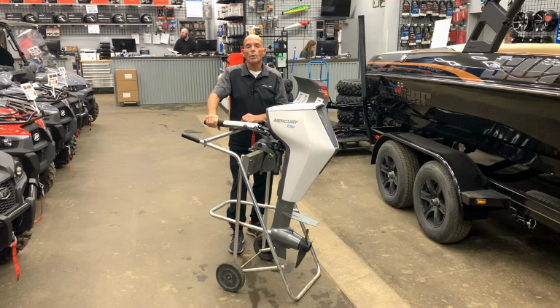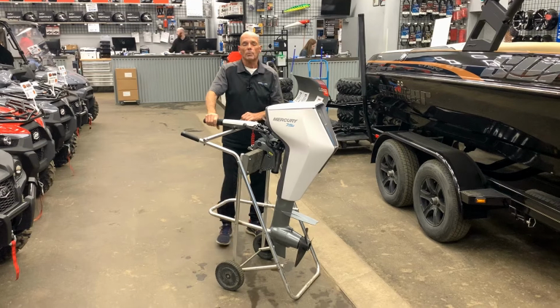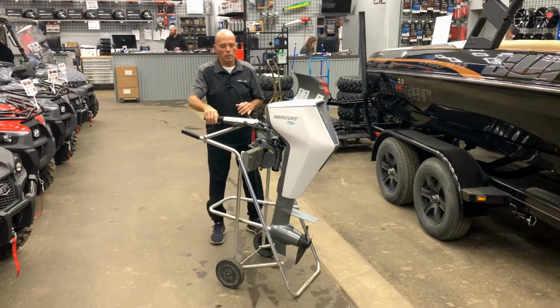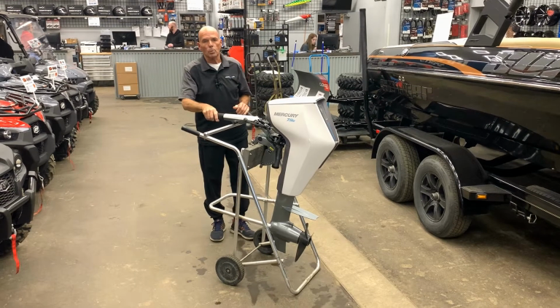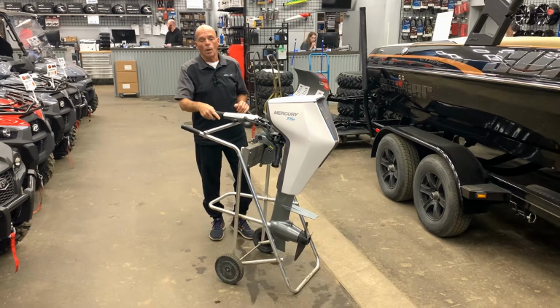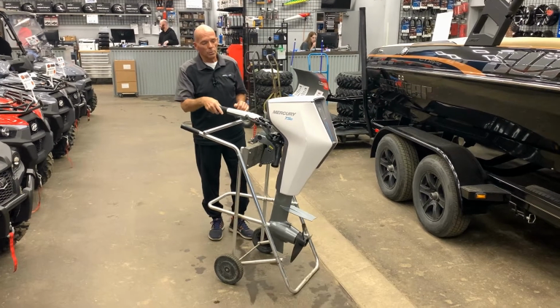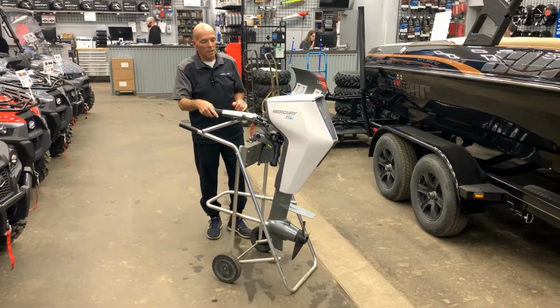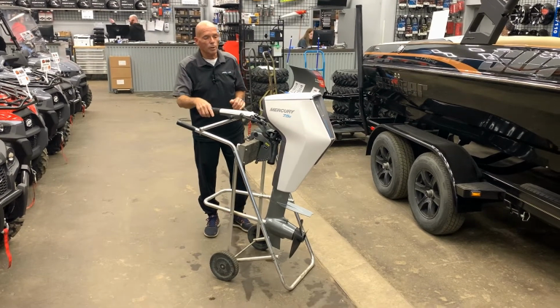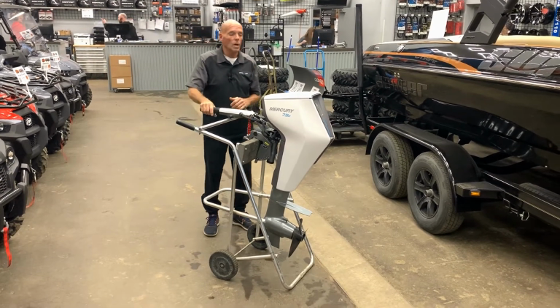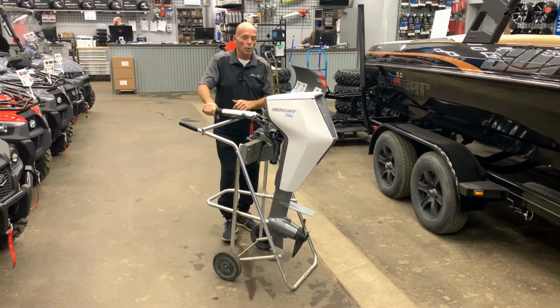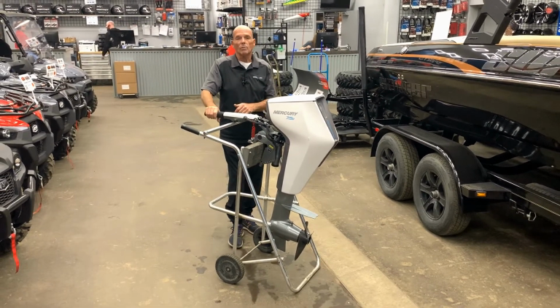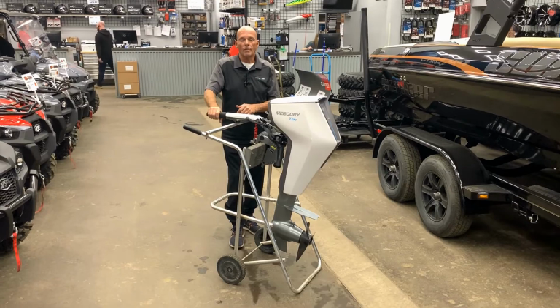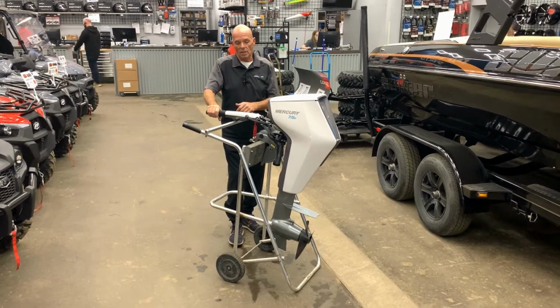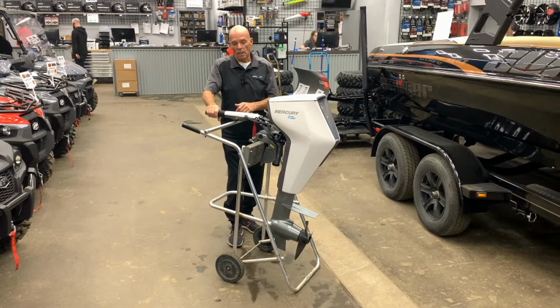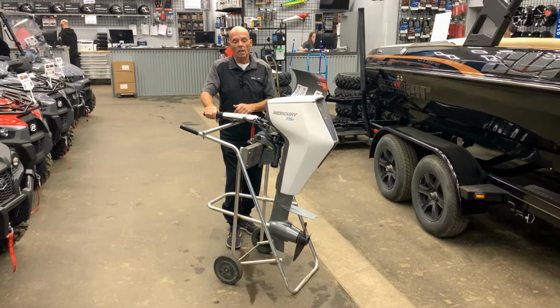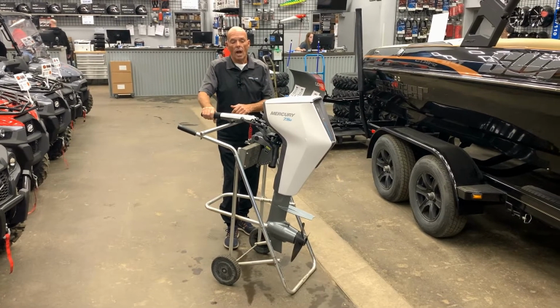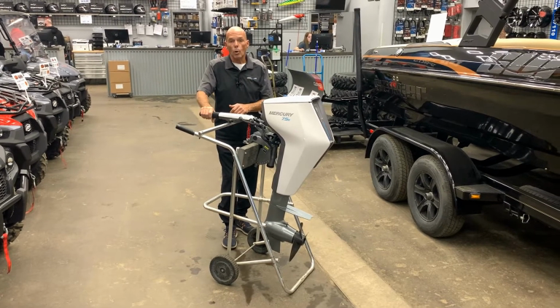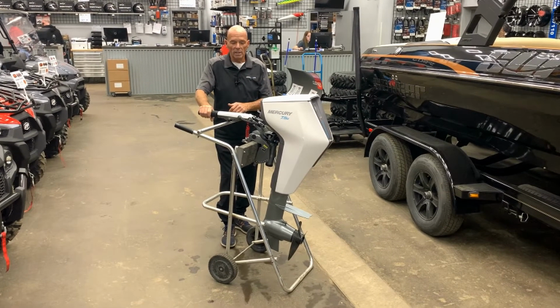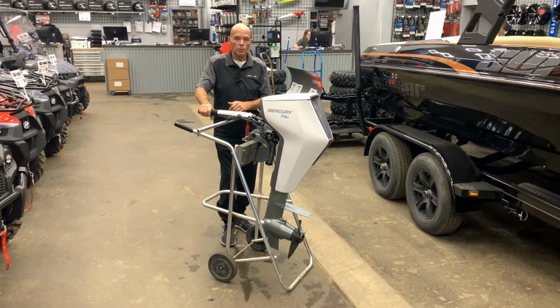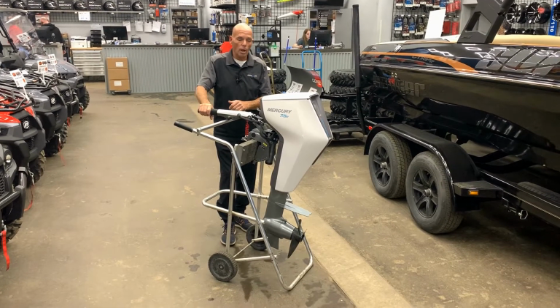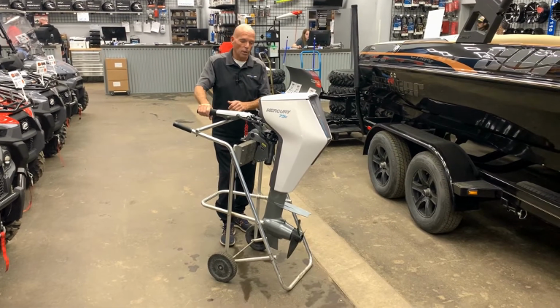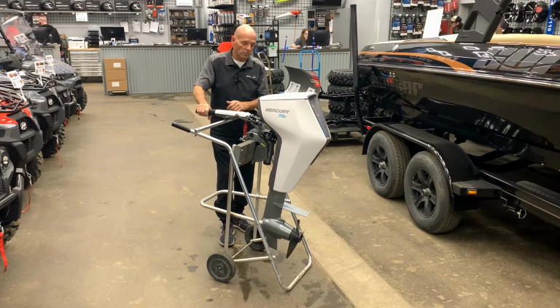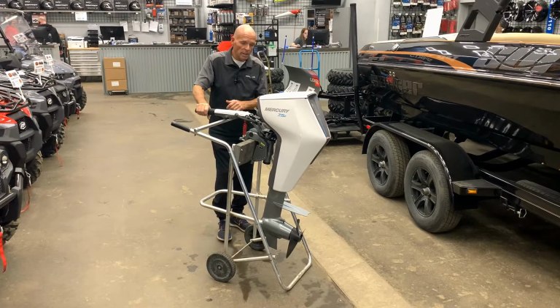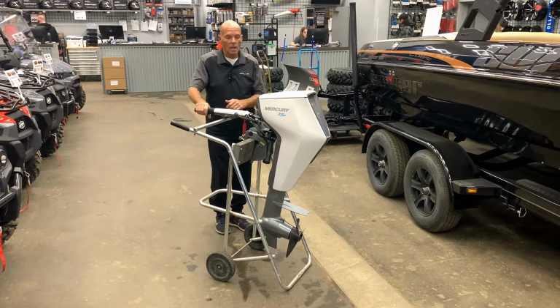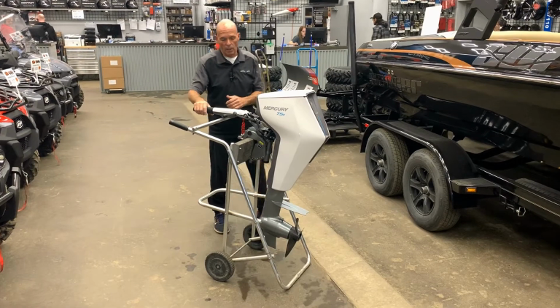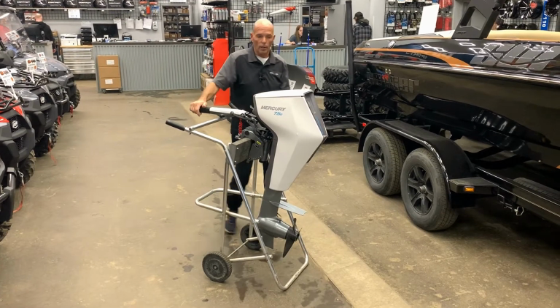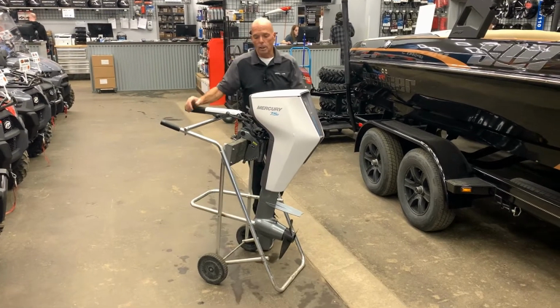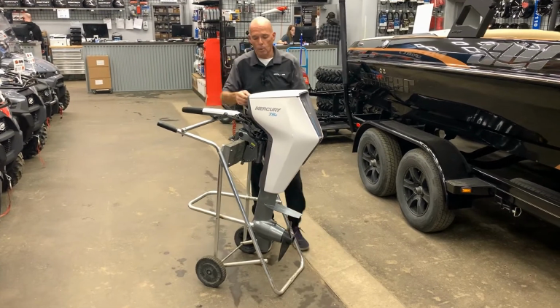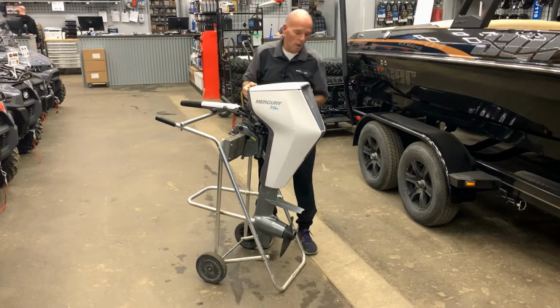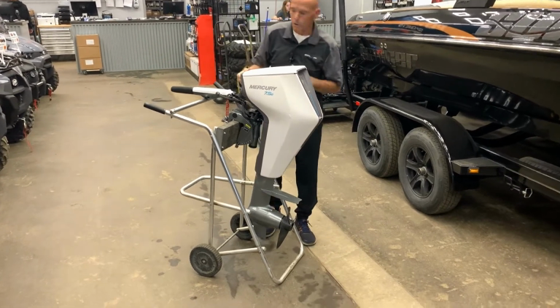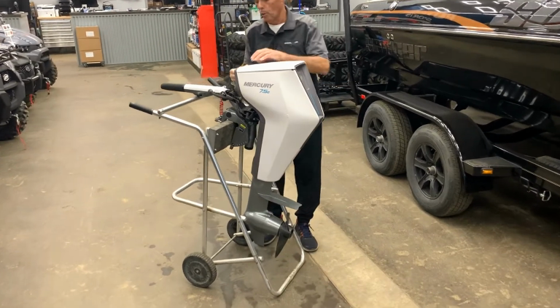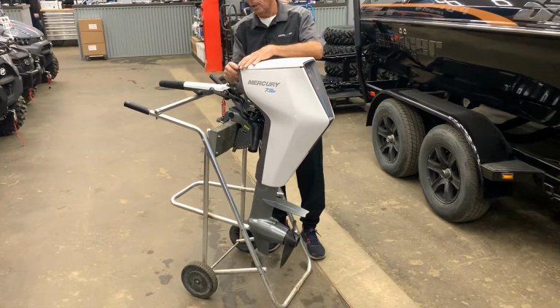Morning, Barry from Recreational Power Sports. We just received the new Mercury 7.5 electric avatar in yesterday. We received two of these. They are an all-electric motor. I'll just go through it with you here.